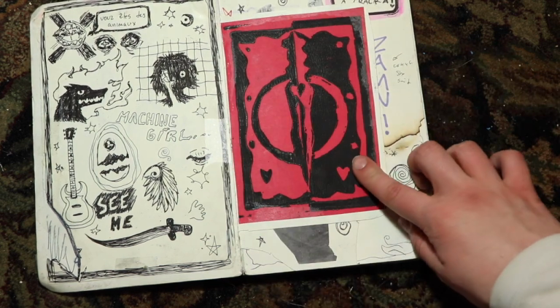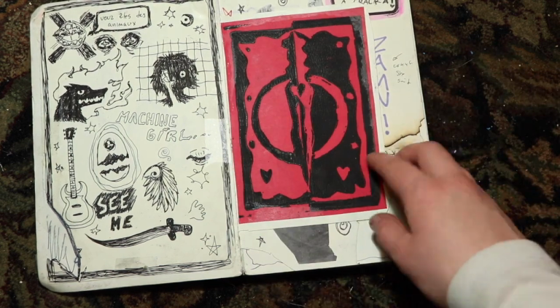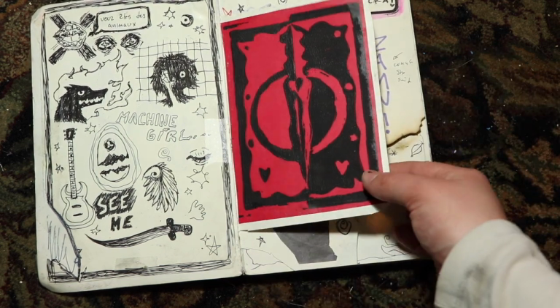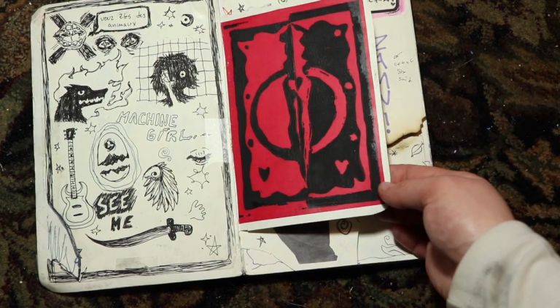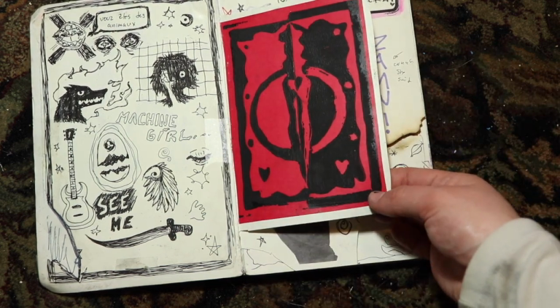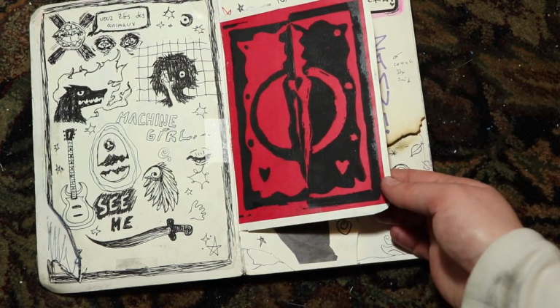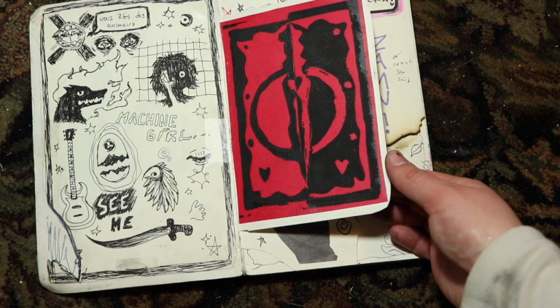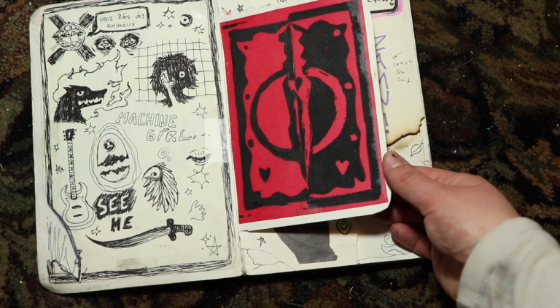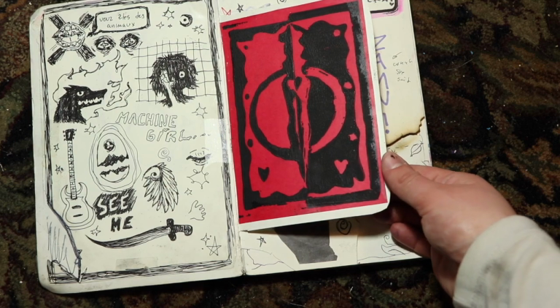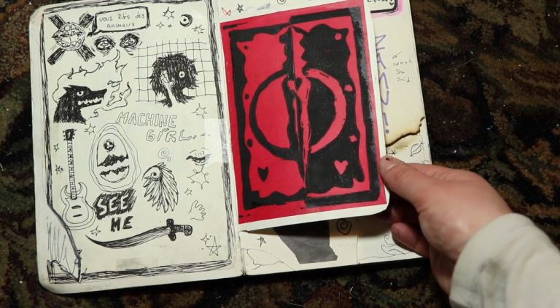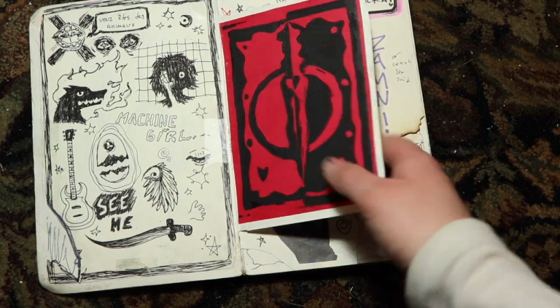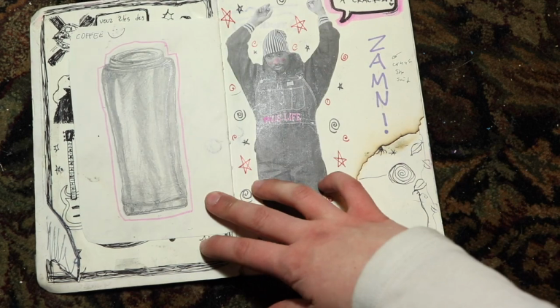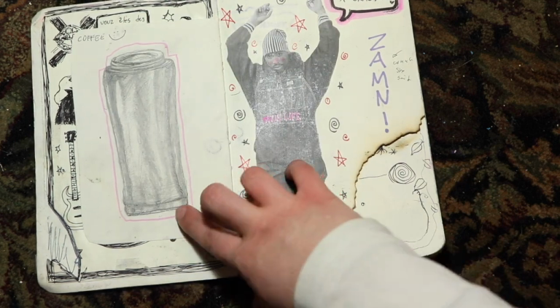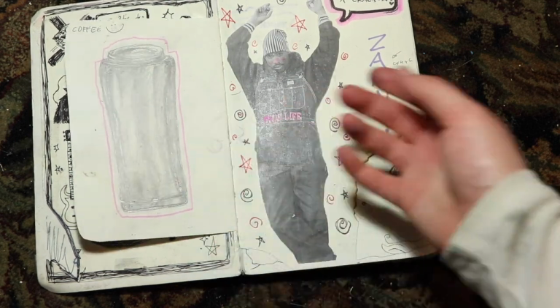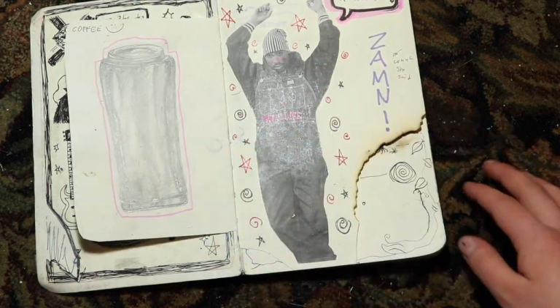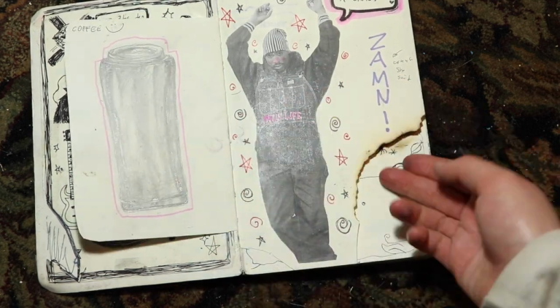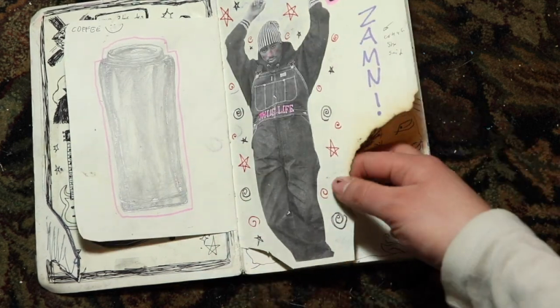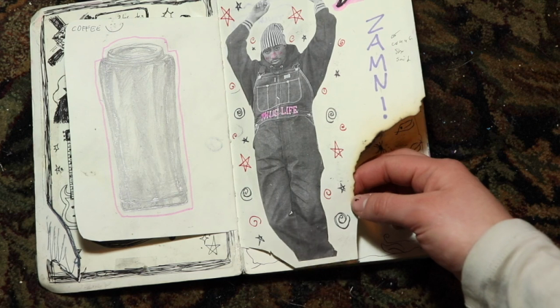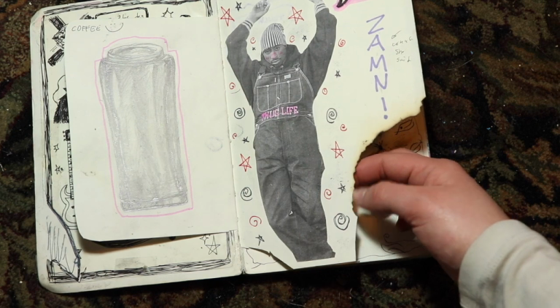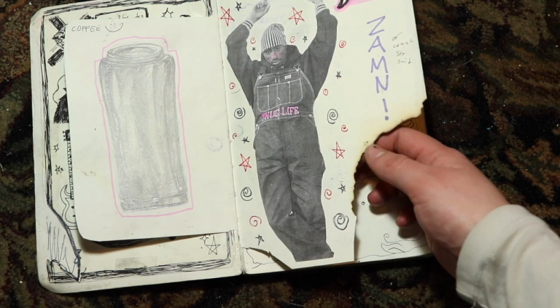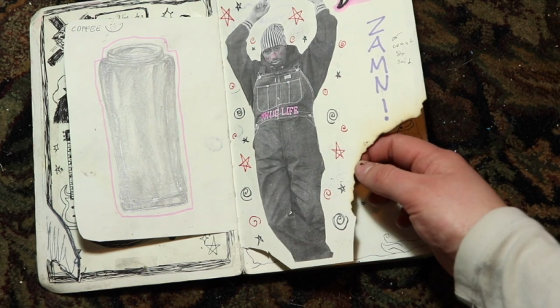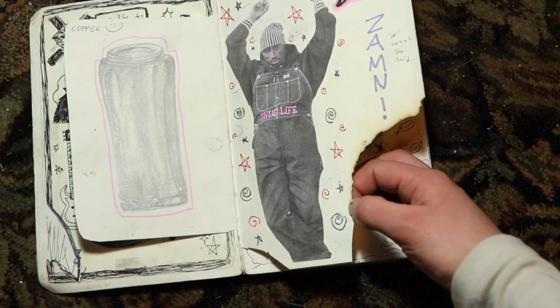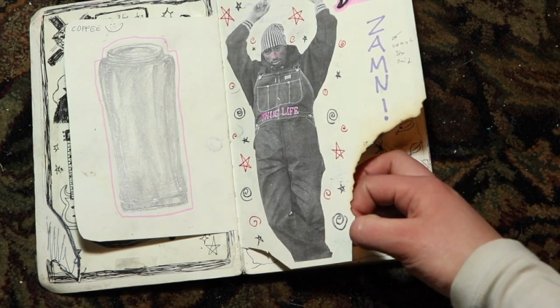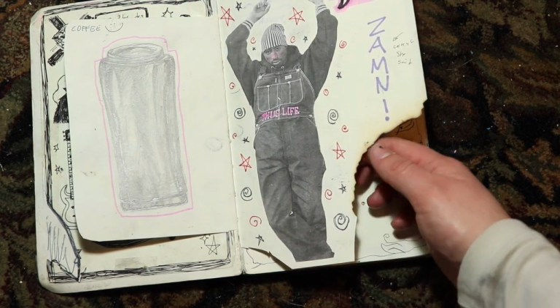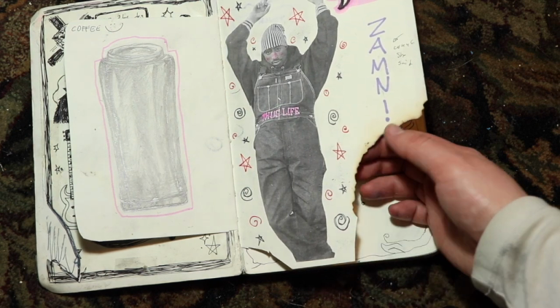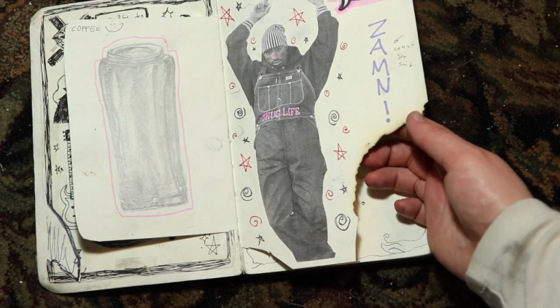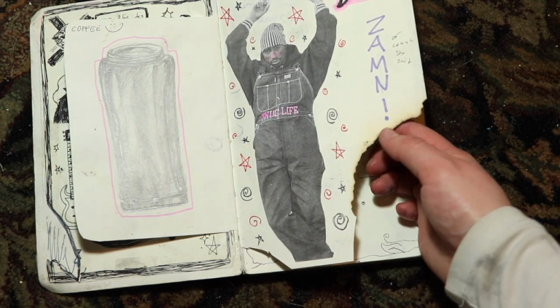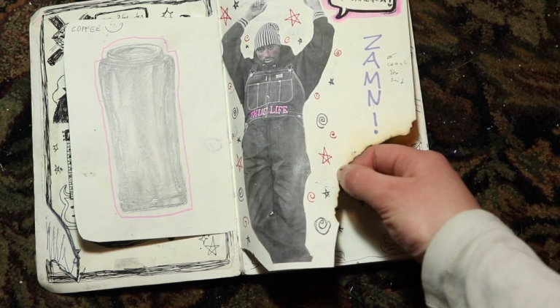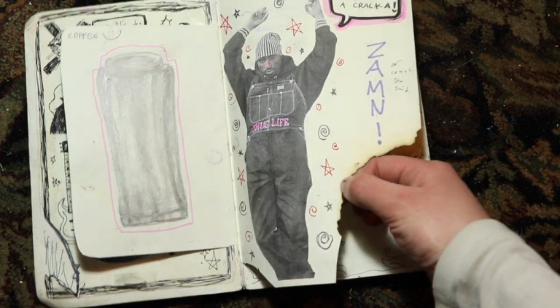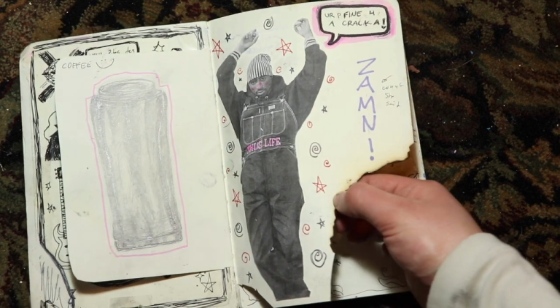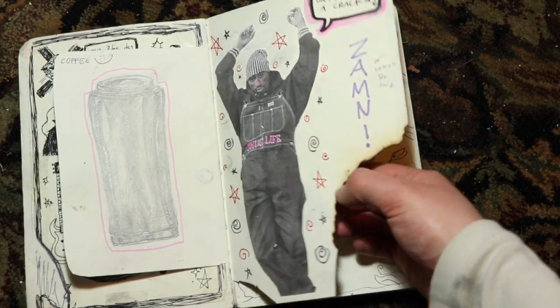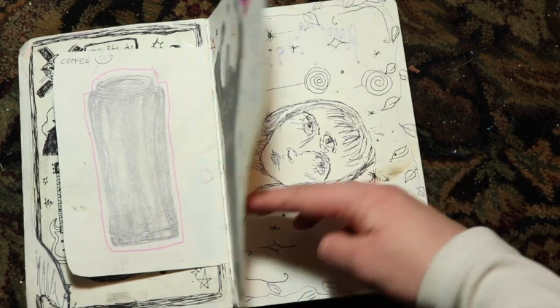This is another print I made in art class — just still life. This is a cutout of Tupac that my friend gave me, and I found that he needed a place in here because he's a legend.